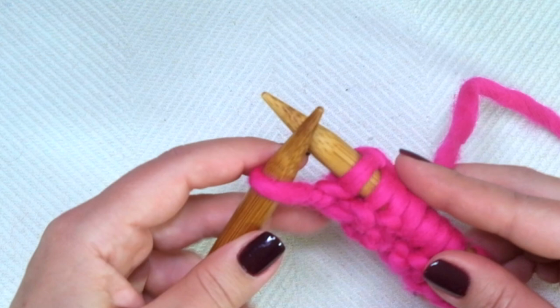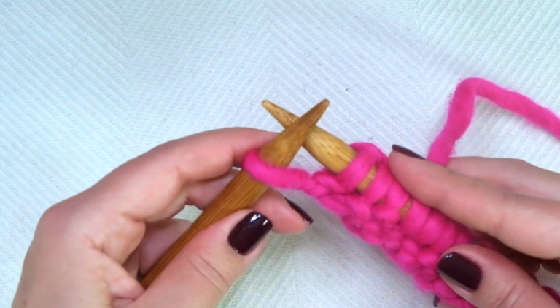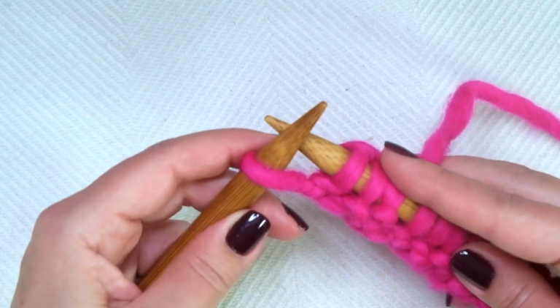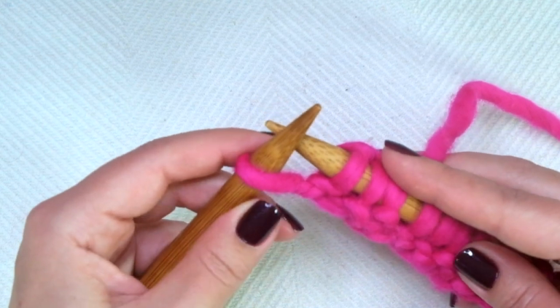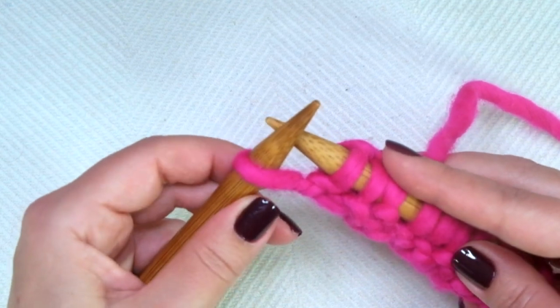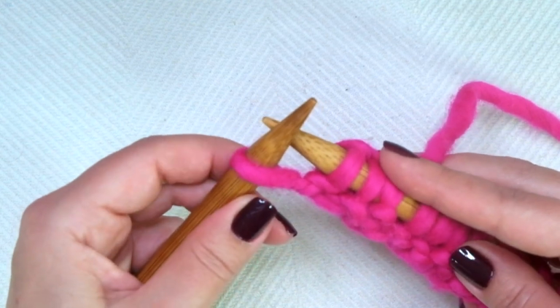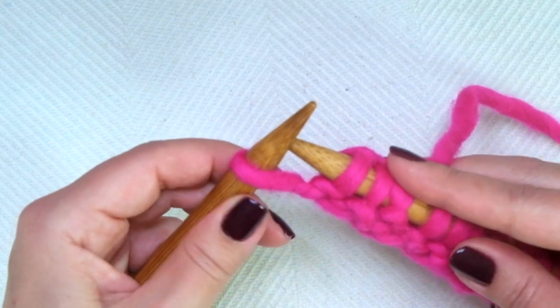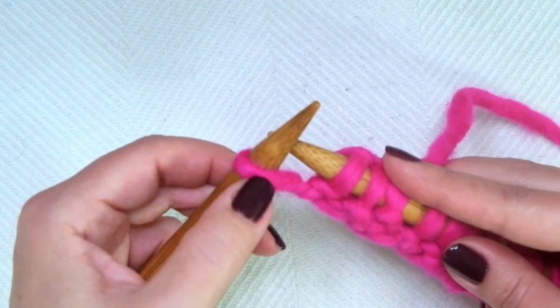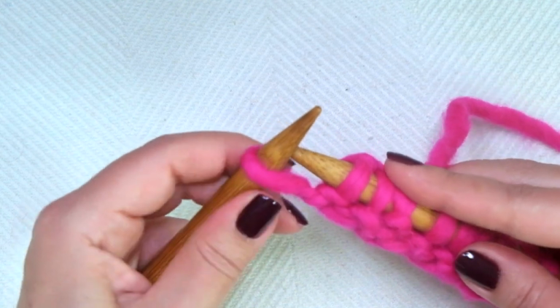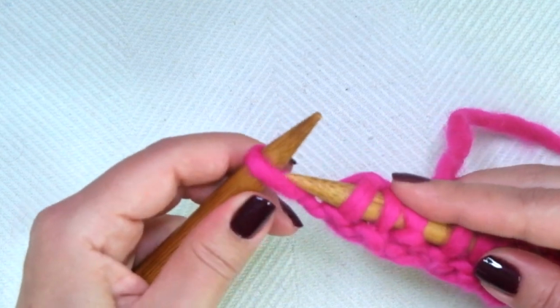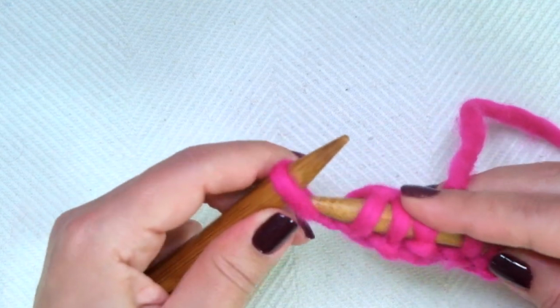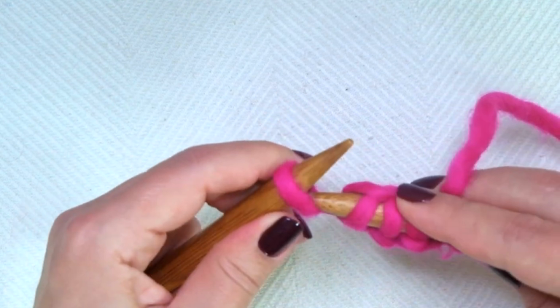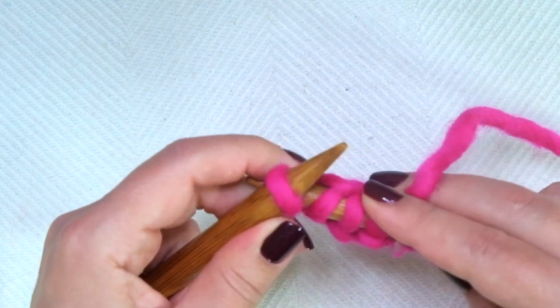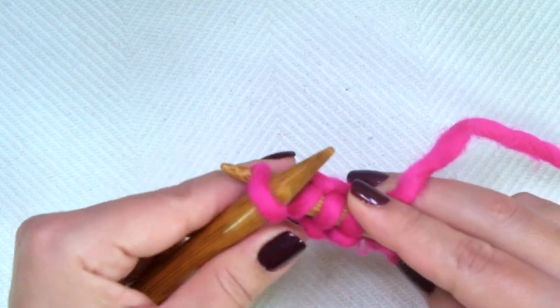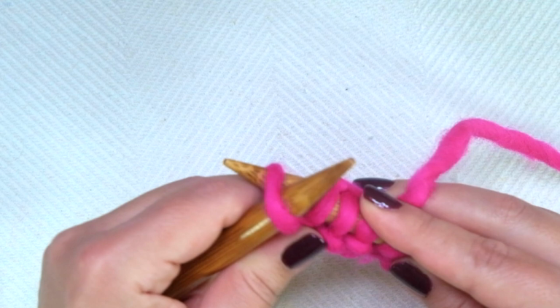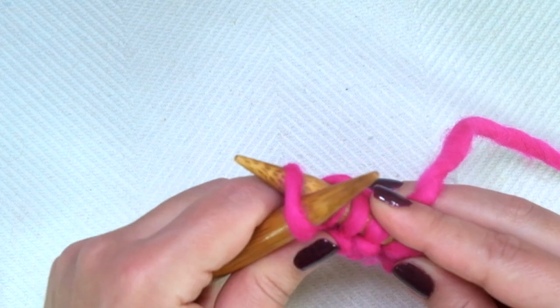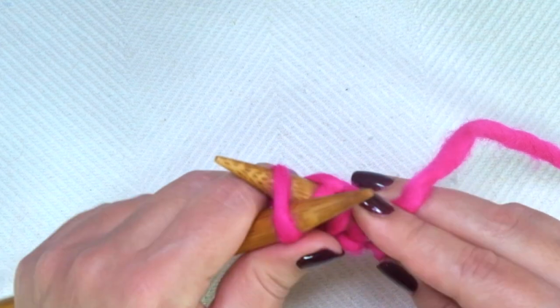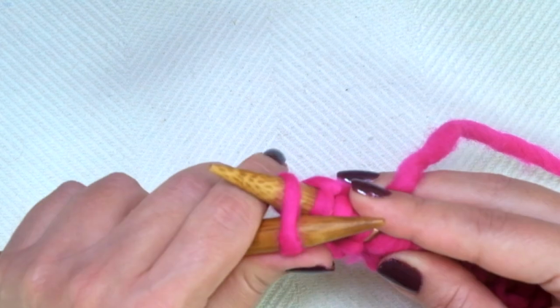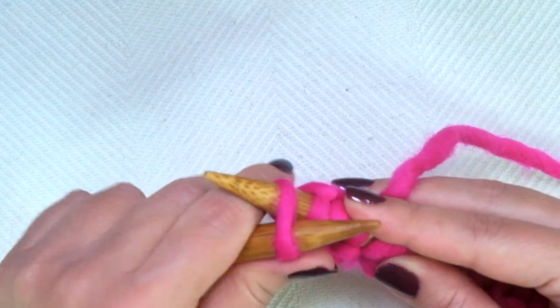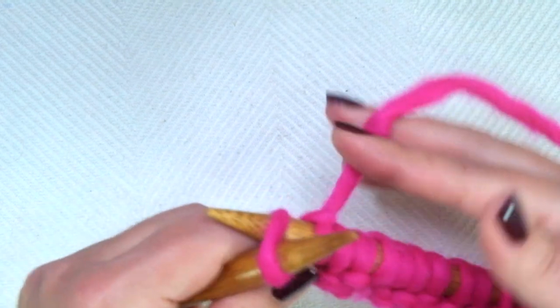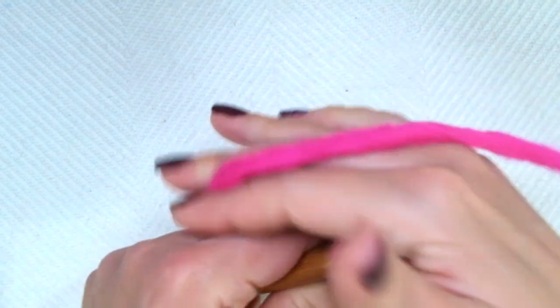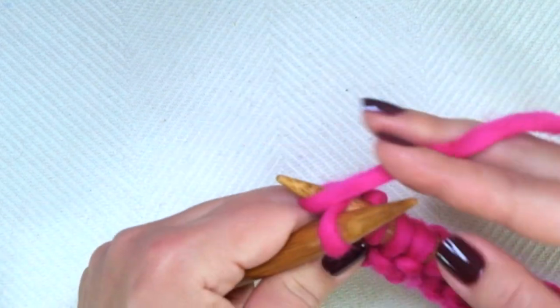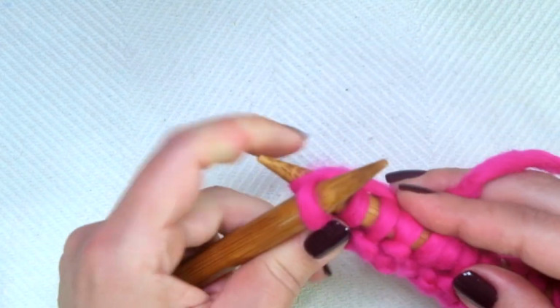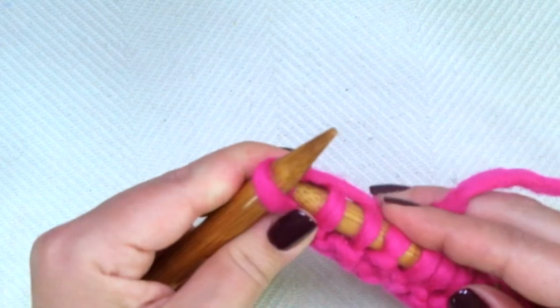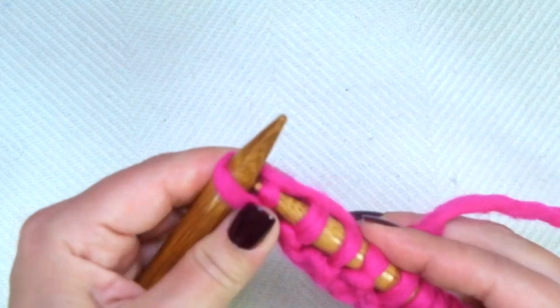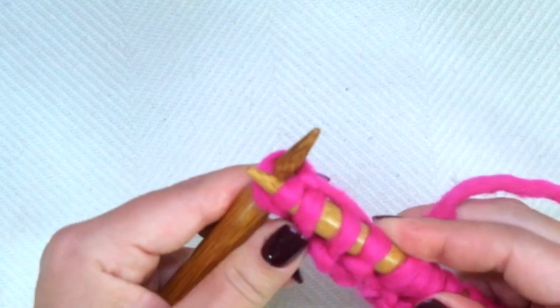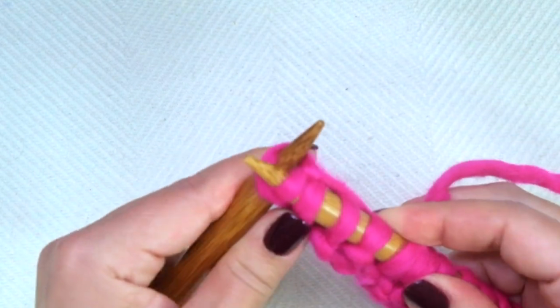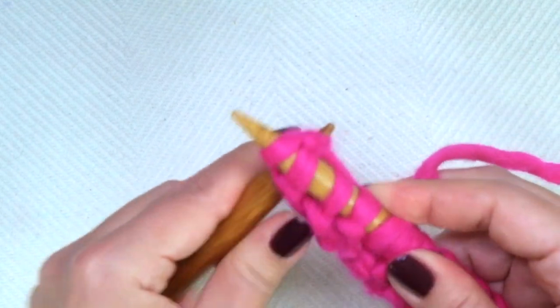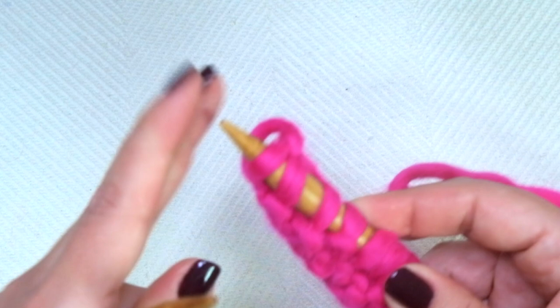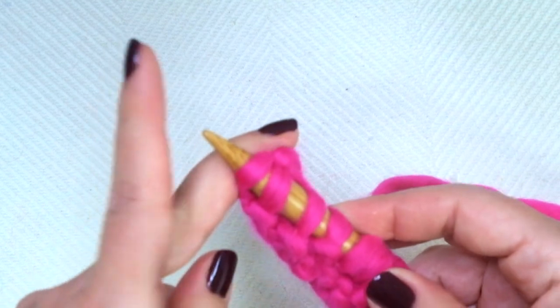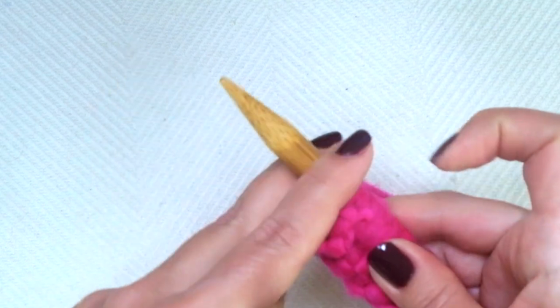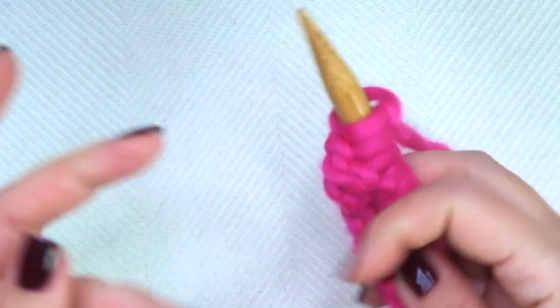But only on this first row, I like to work it through the back loop. So knit the last one through the back loop, and this way we can avoid a huge loop there.